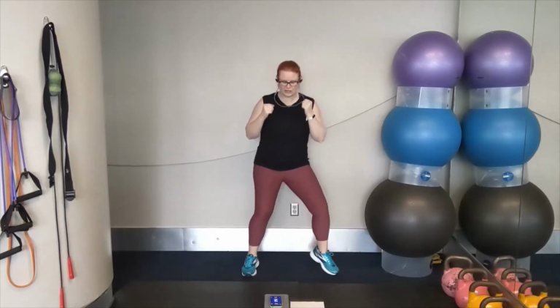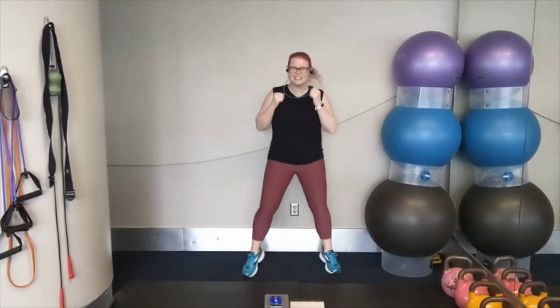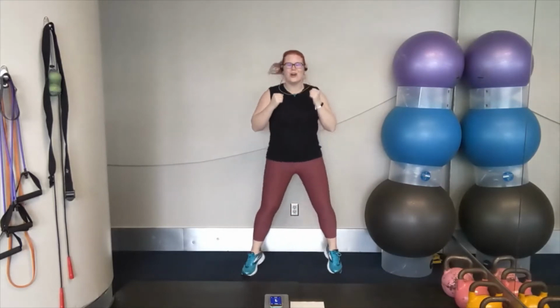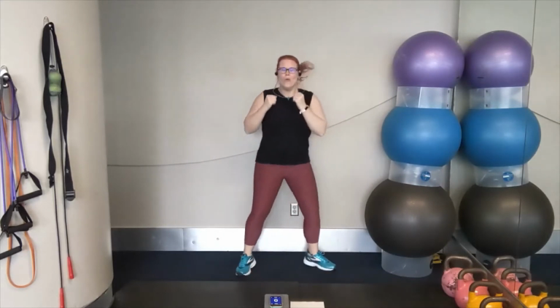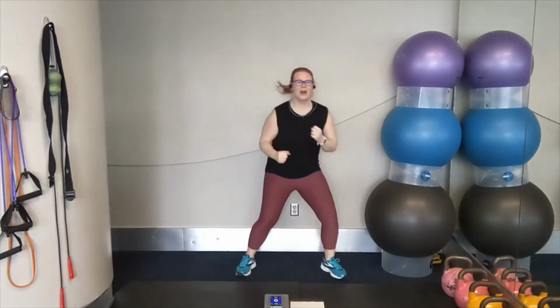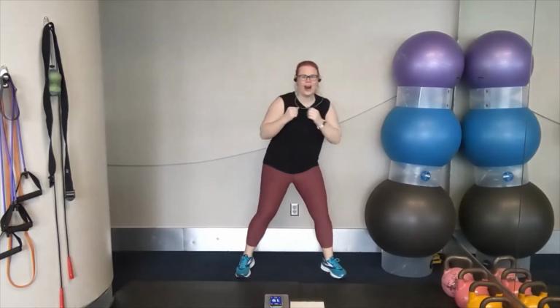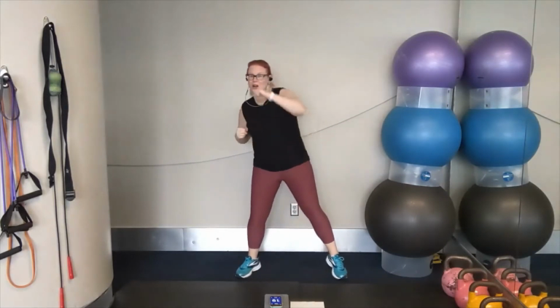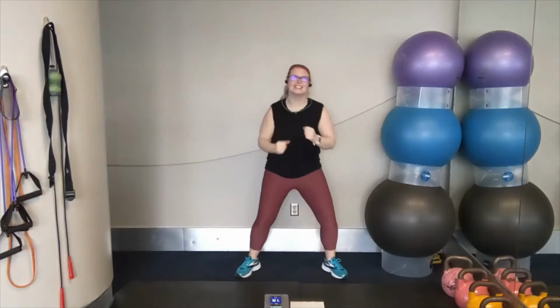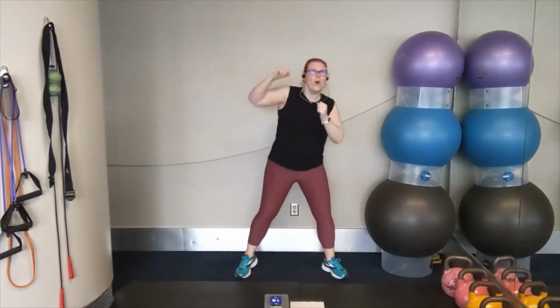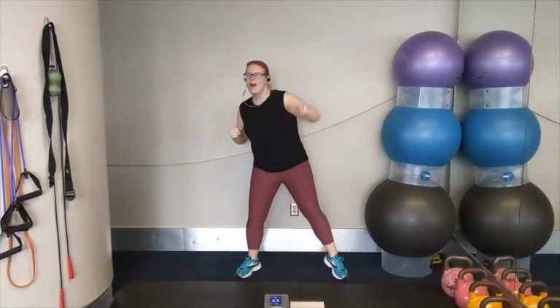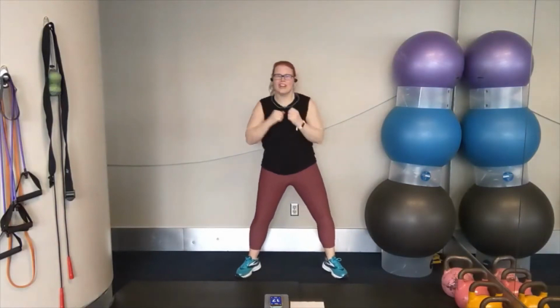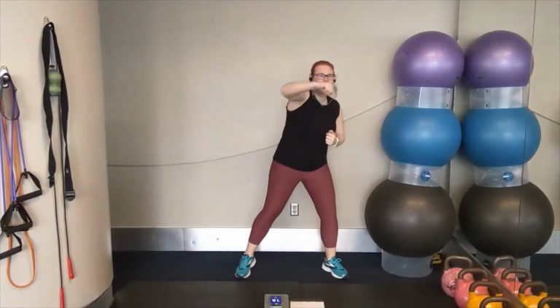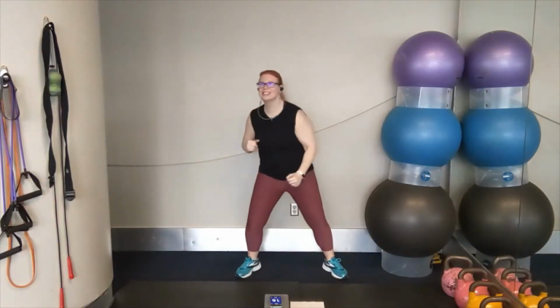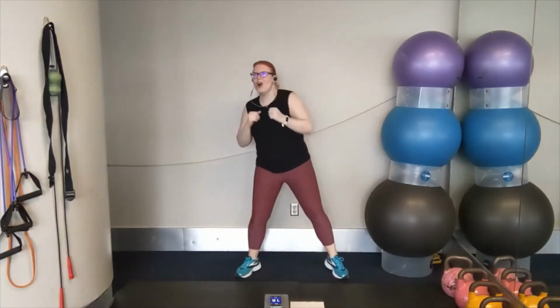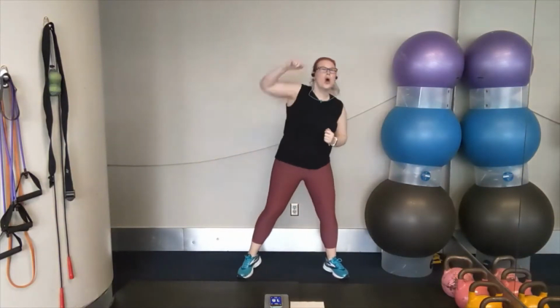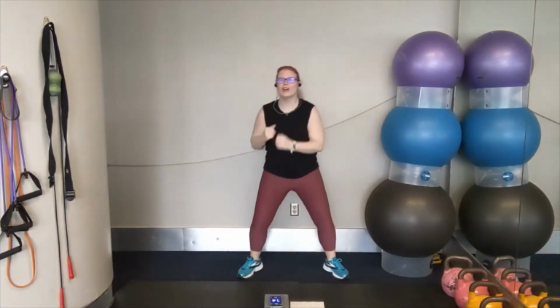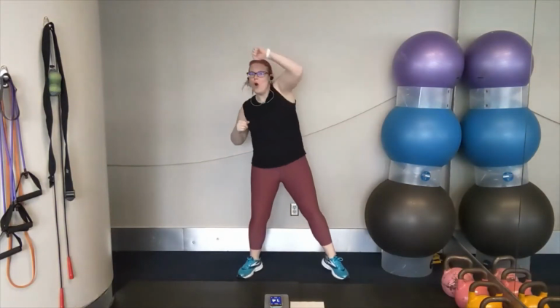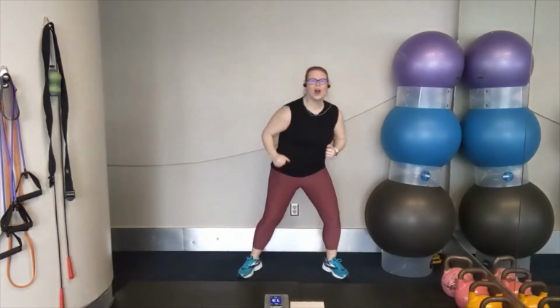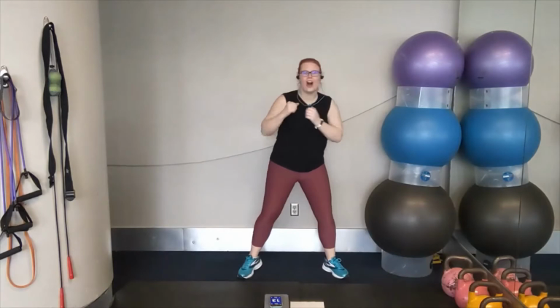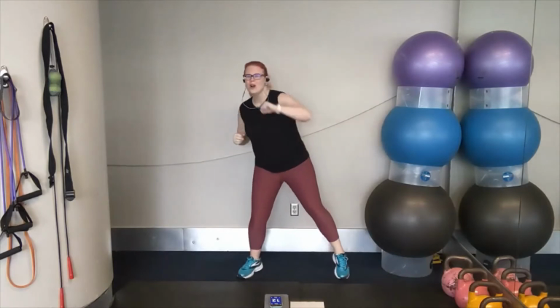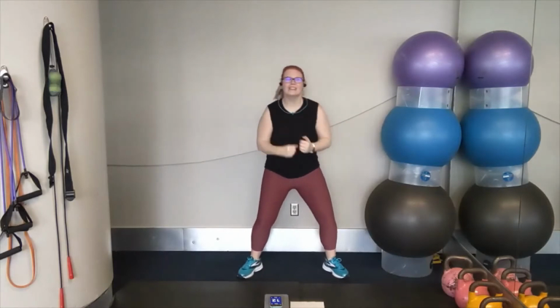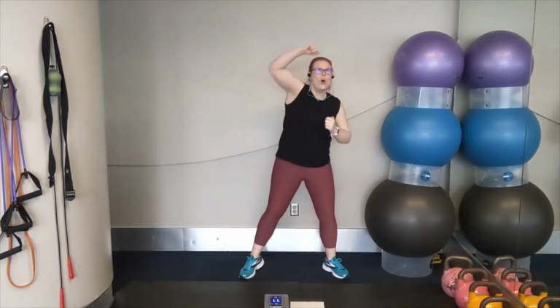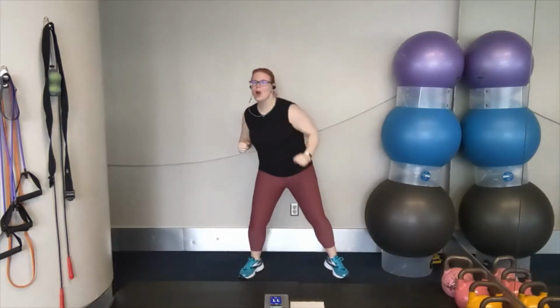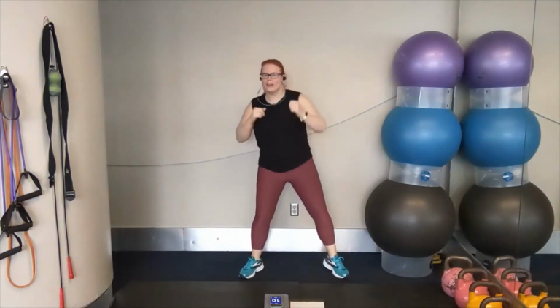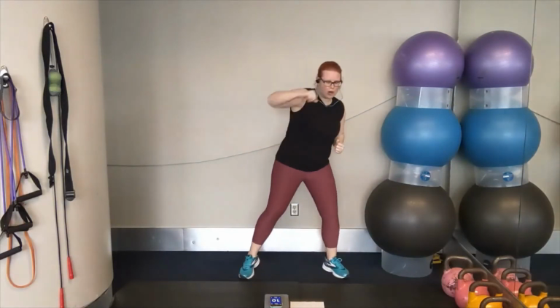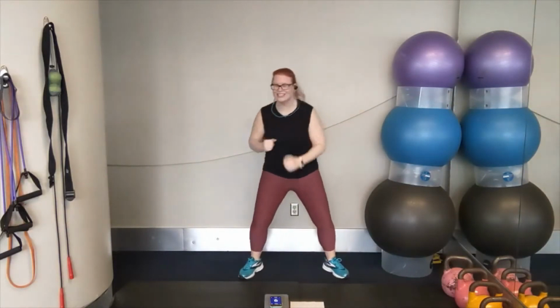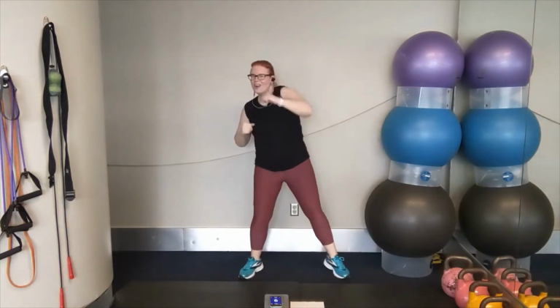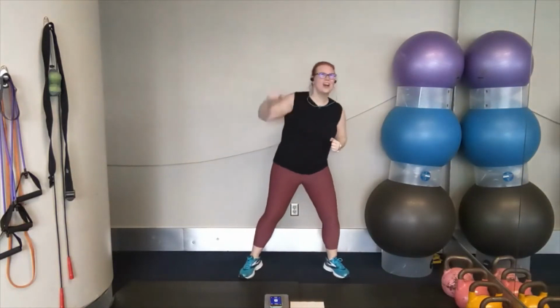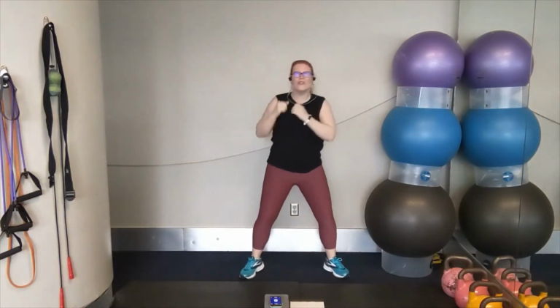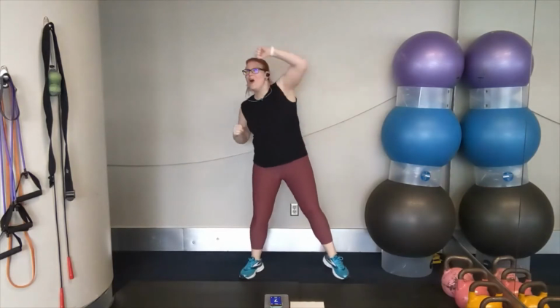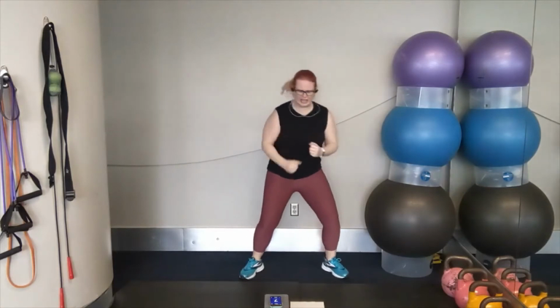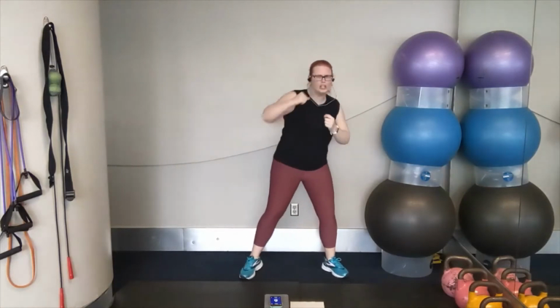Let's go. Cross, cross, over, over — that's it. Cross, cross, over, over. Cross, cross, over, over — keep it up. Cross, cross, over, over — keep pushing. Keep this pace.